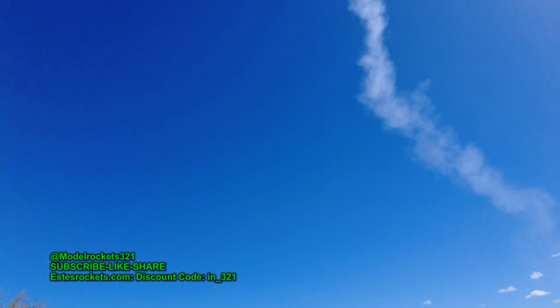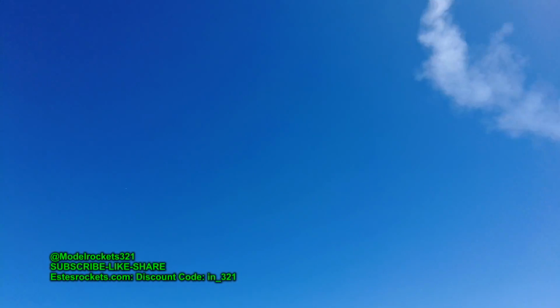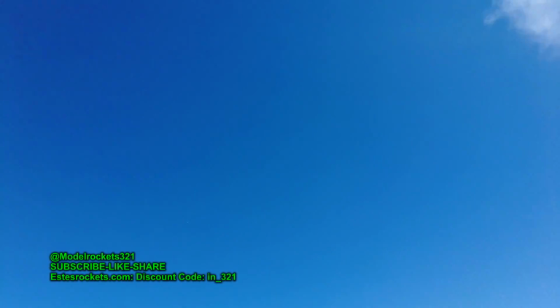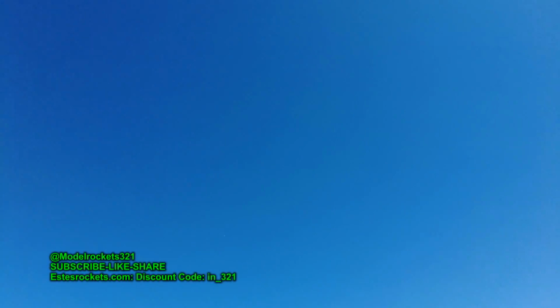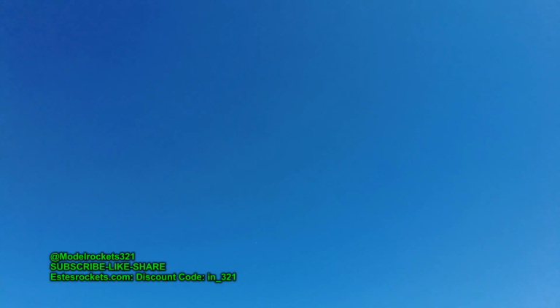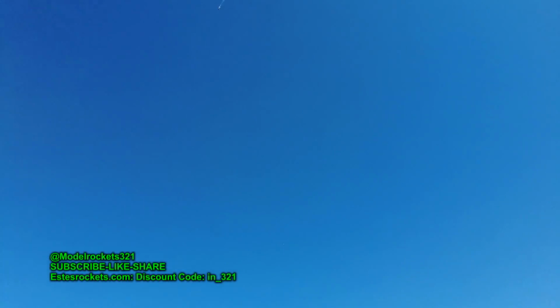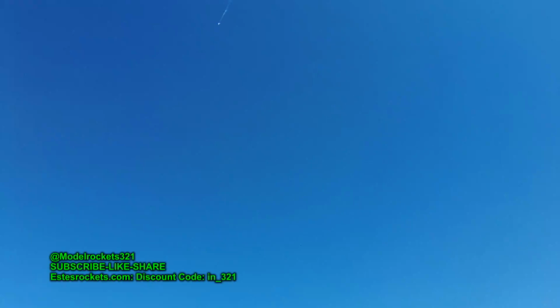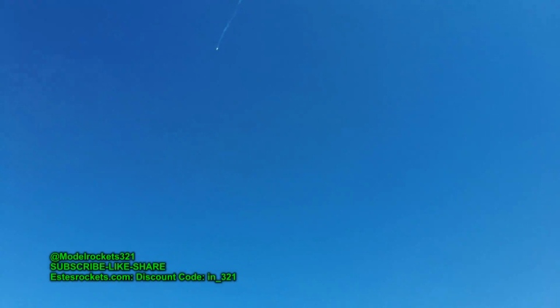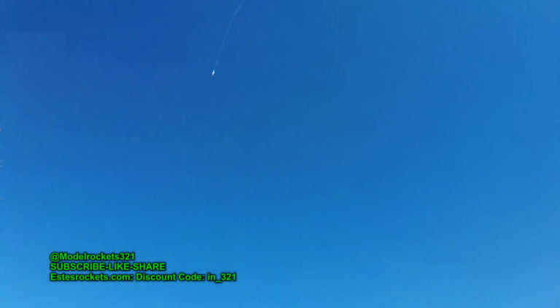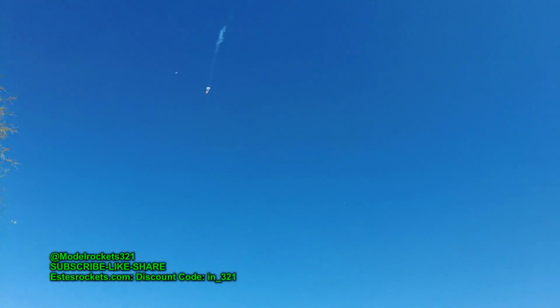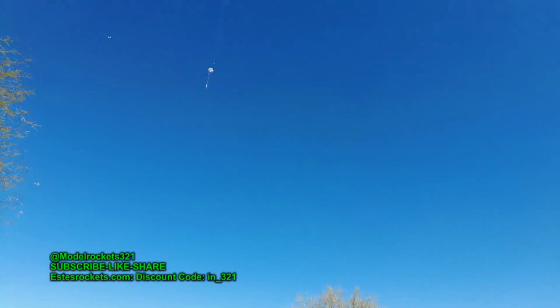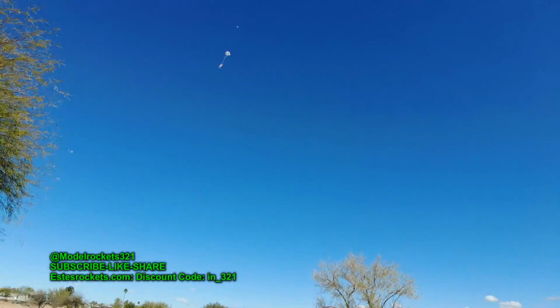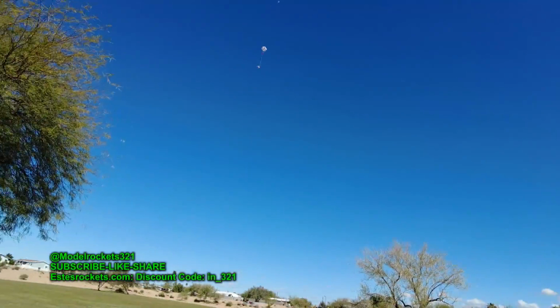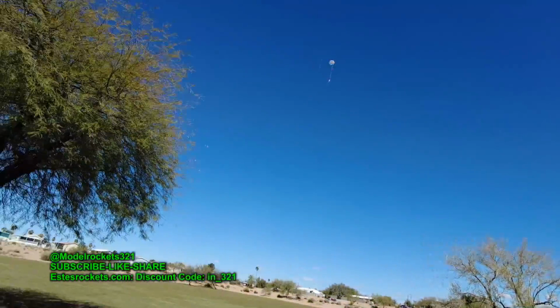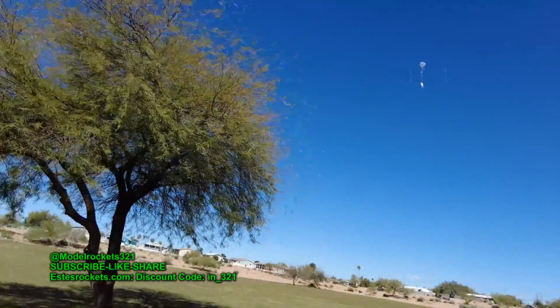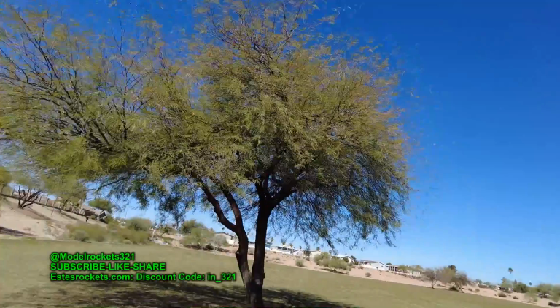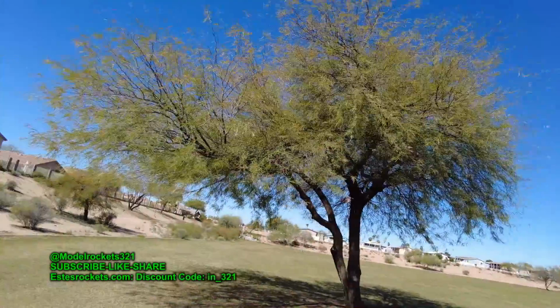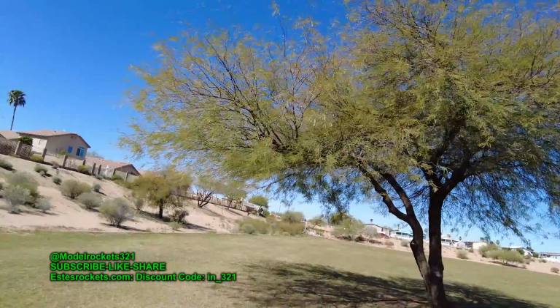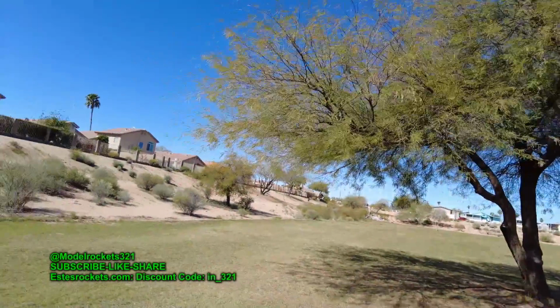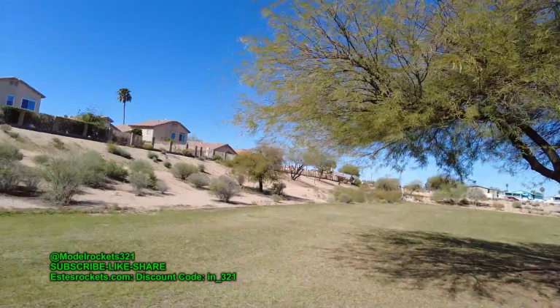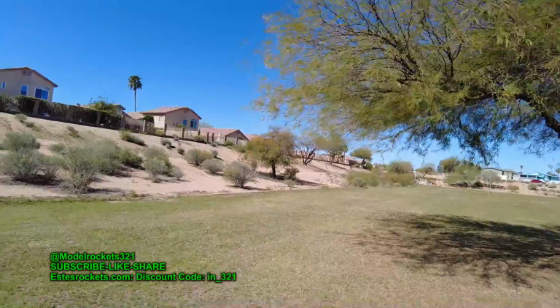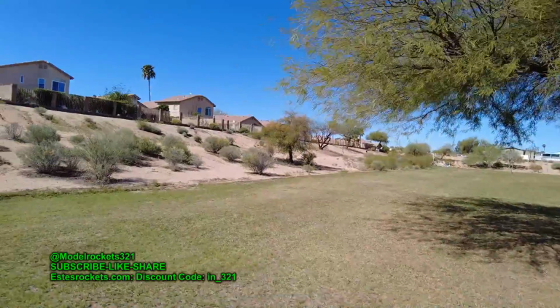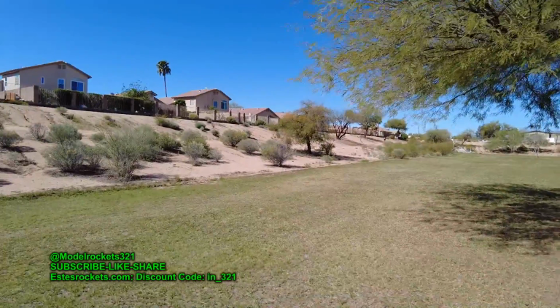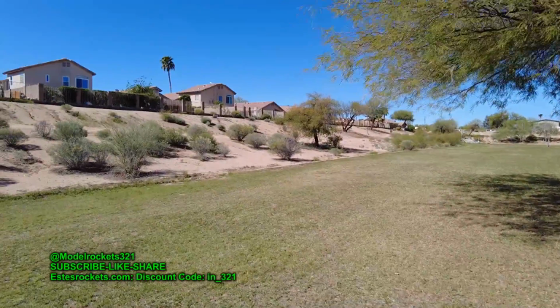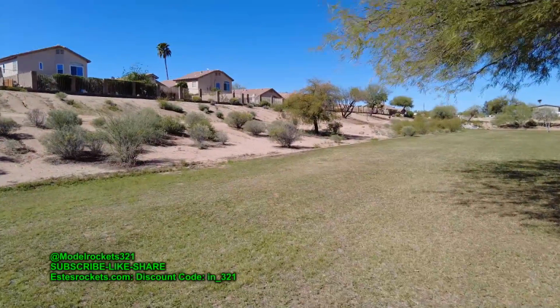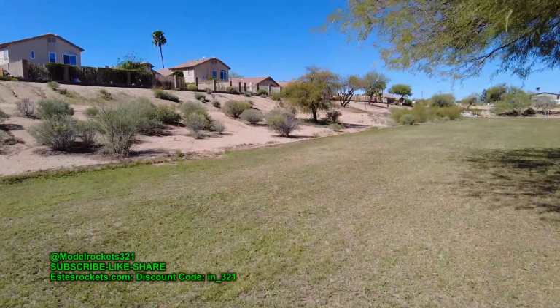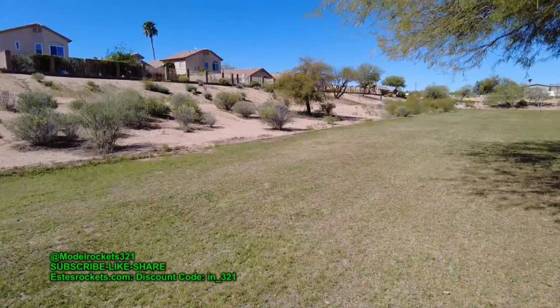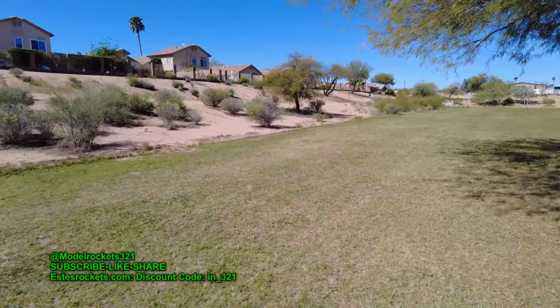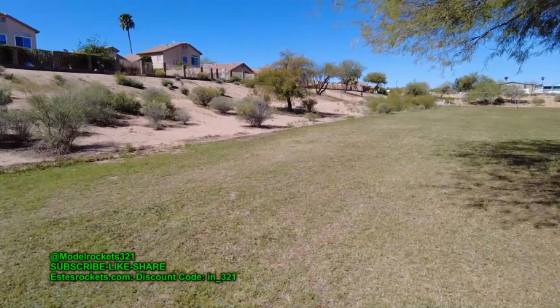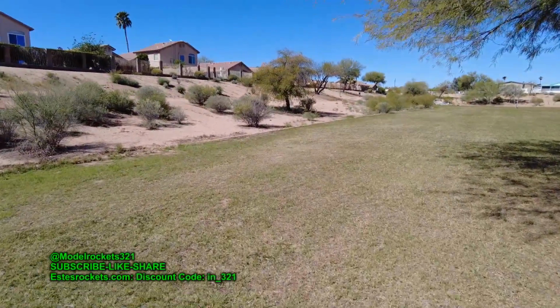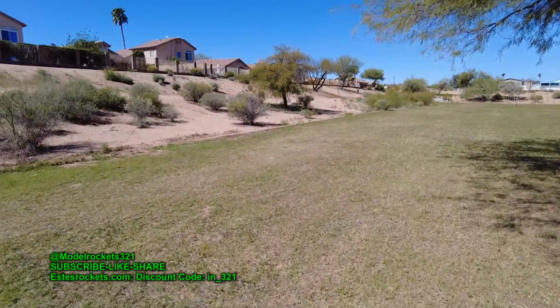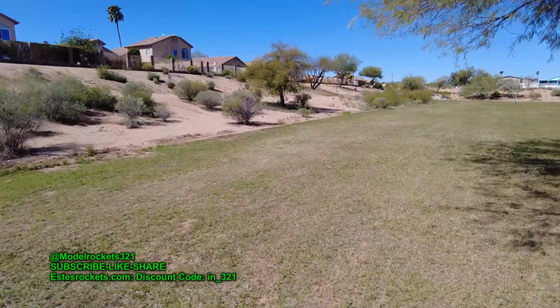There it is on a B6-4. Ejection, glider. Gliding away, flying away. Stay in the field, please. The curve at the last second. Good. That was nice.